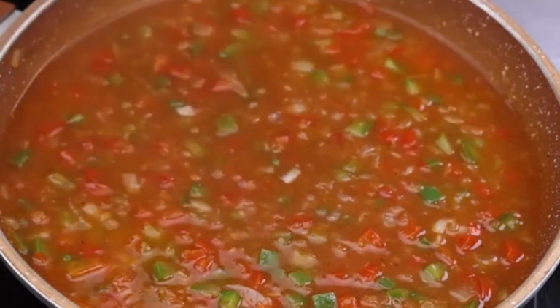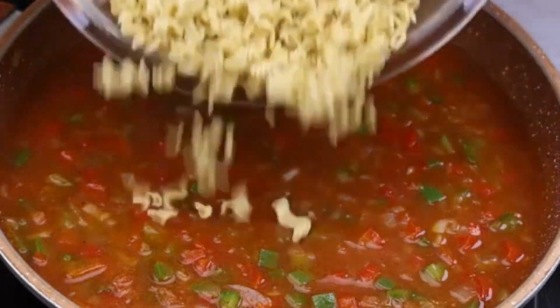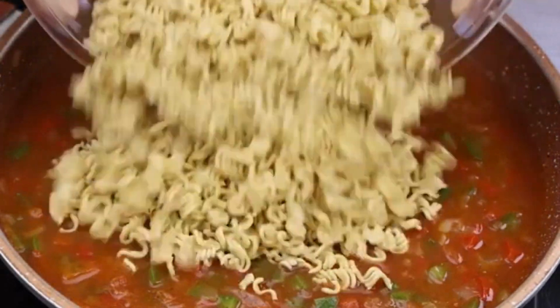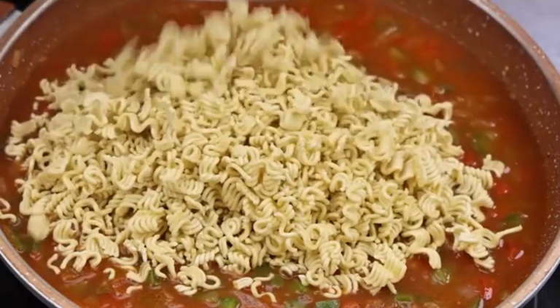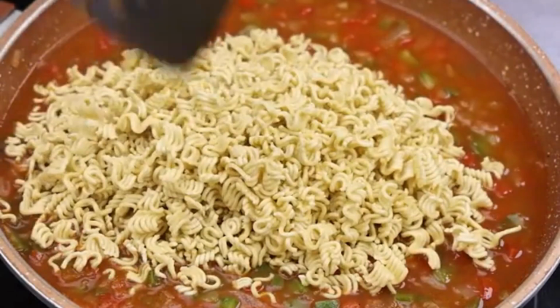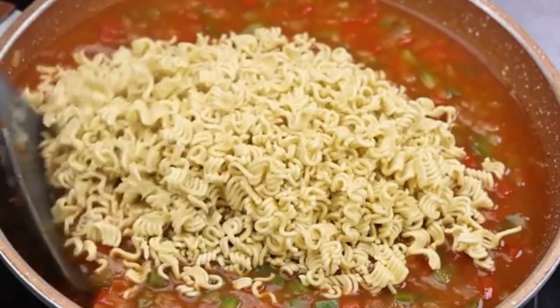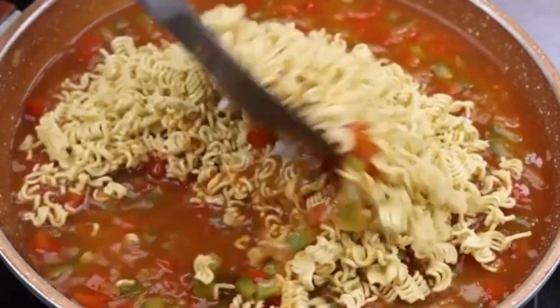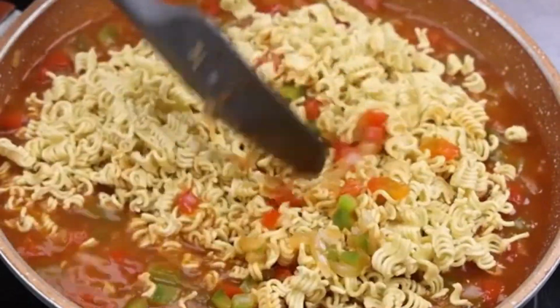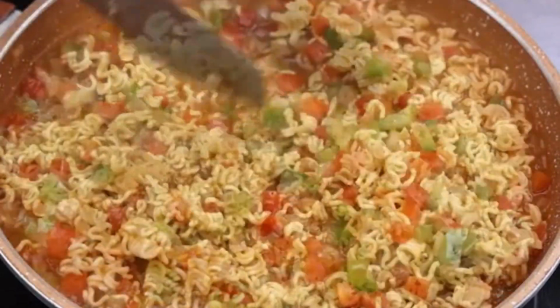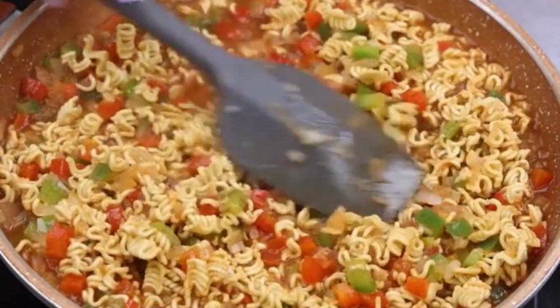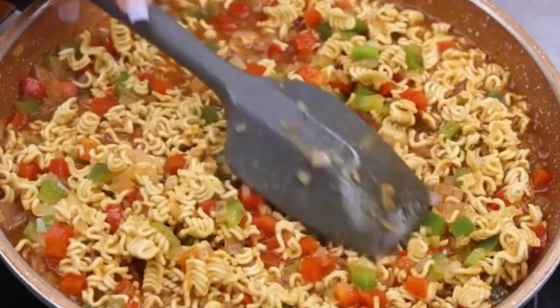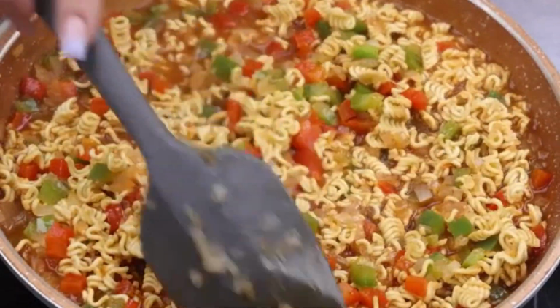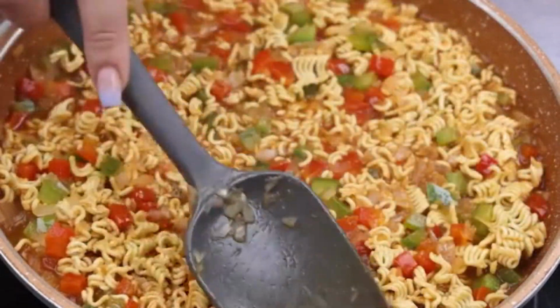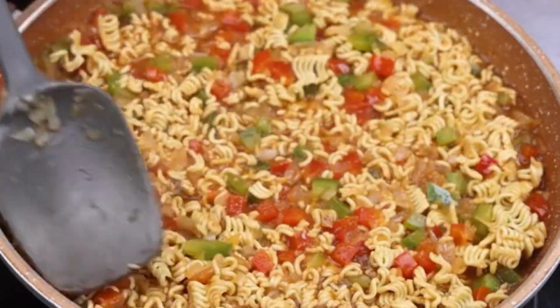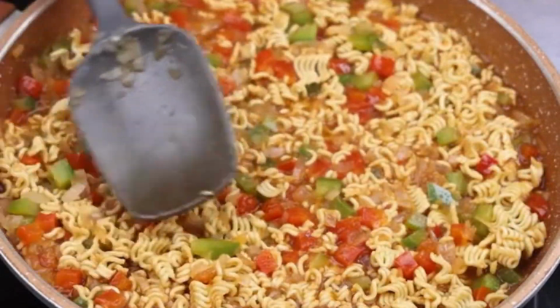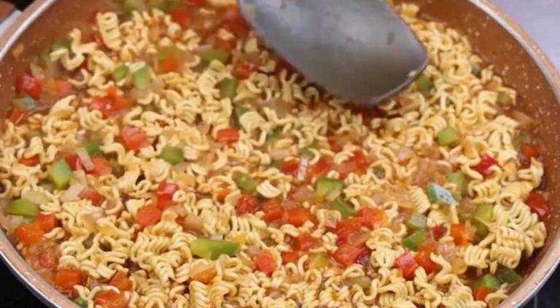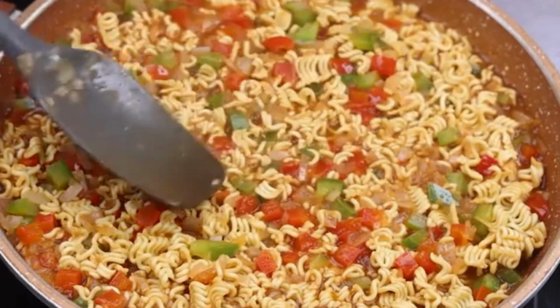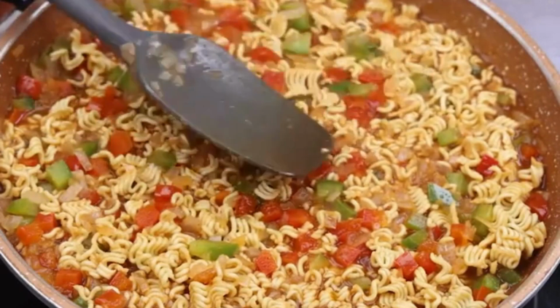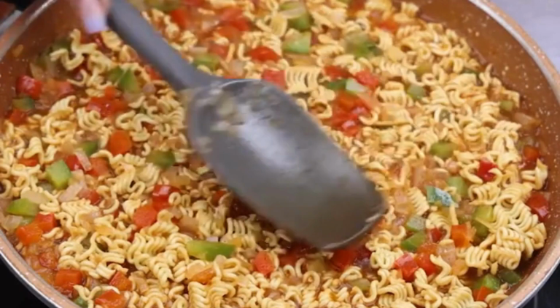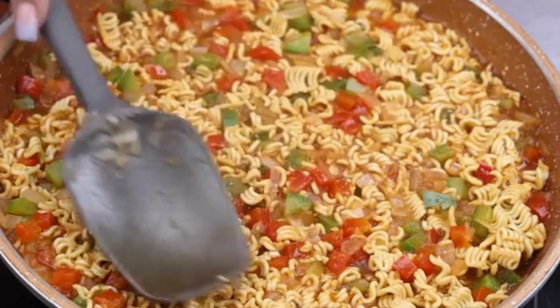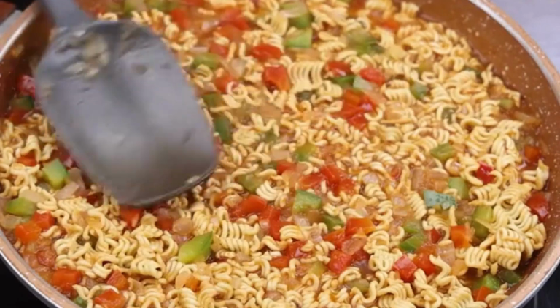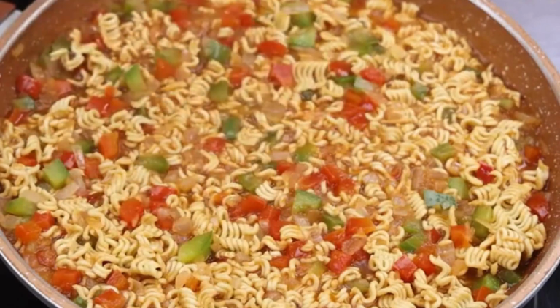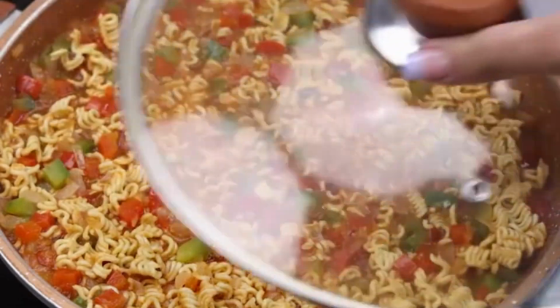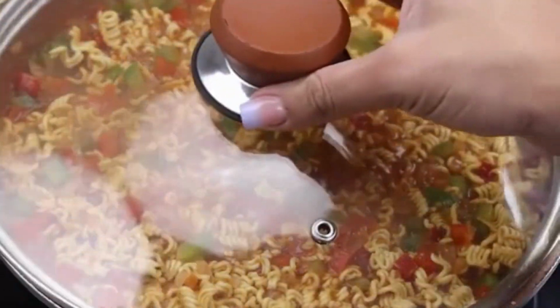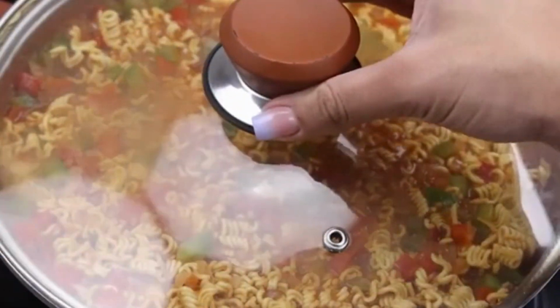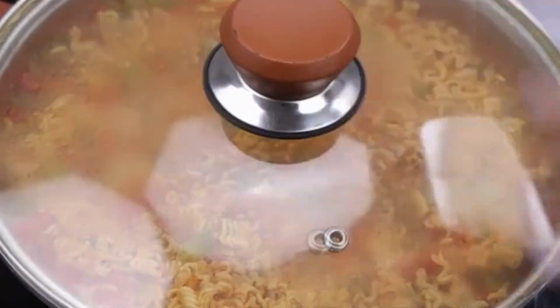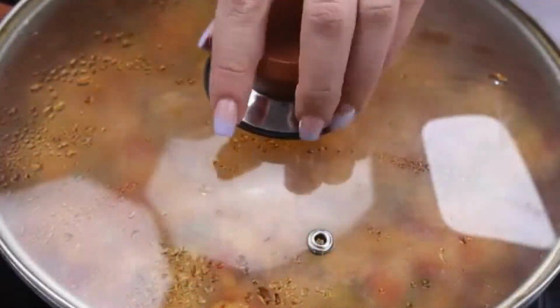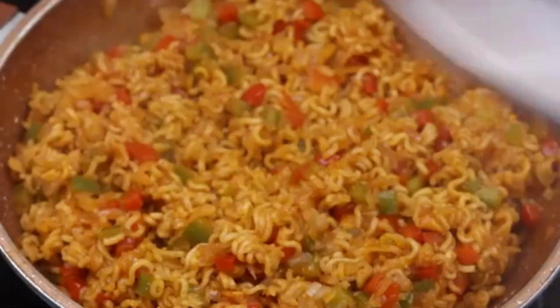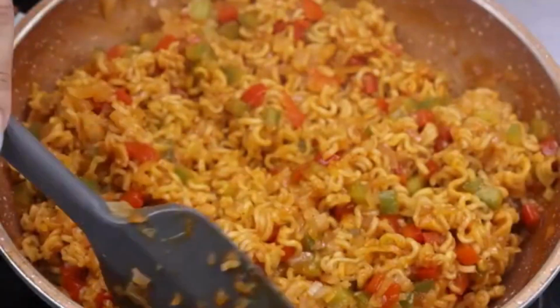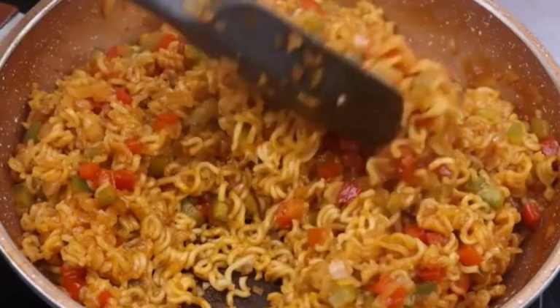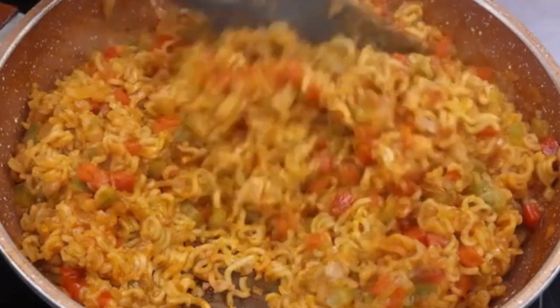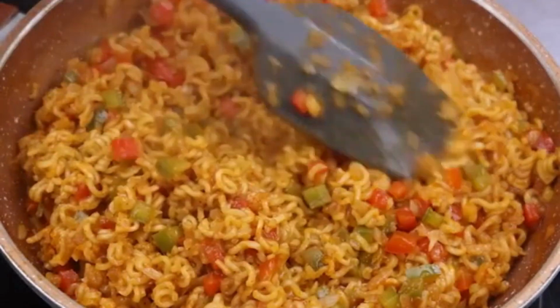Now I will add a unit of instant noodles in the pan and fix it with the help of a spatula. I'll cover and let it cook a little. After some time I will uncover and mix.